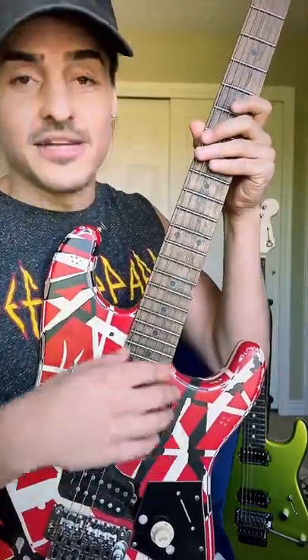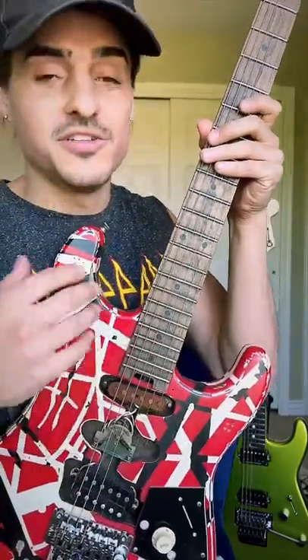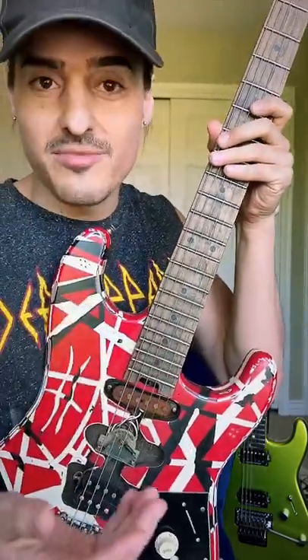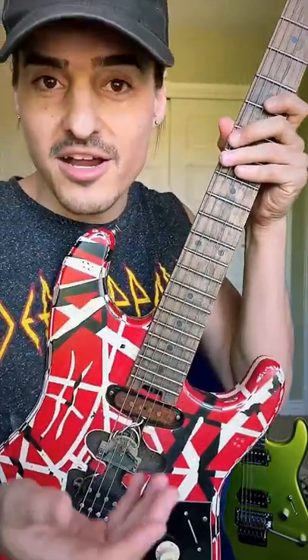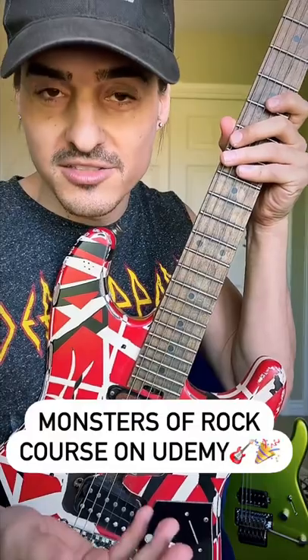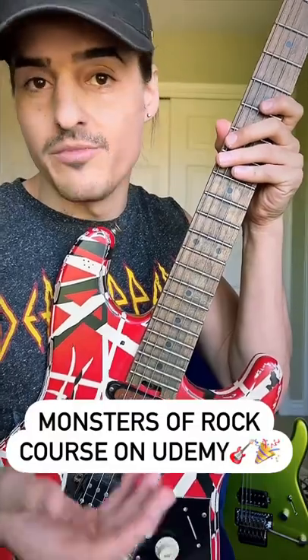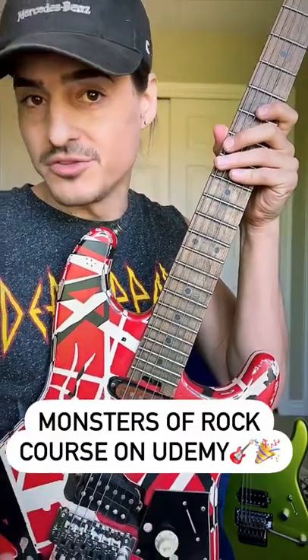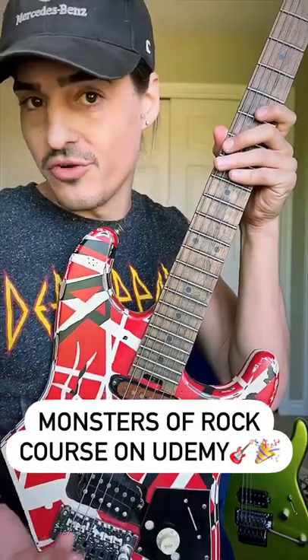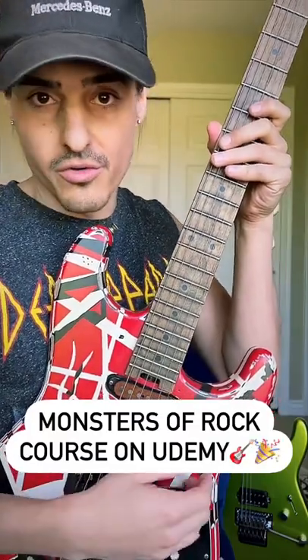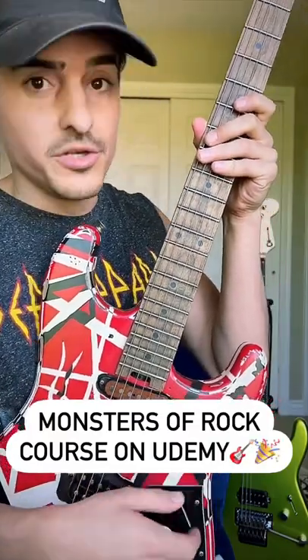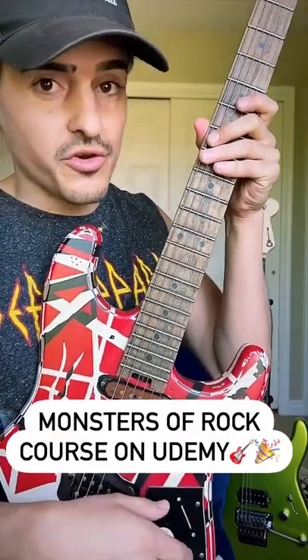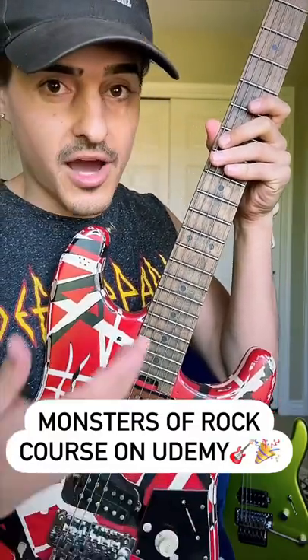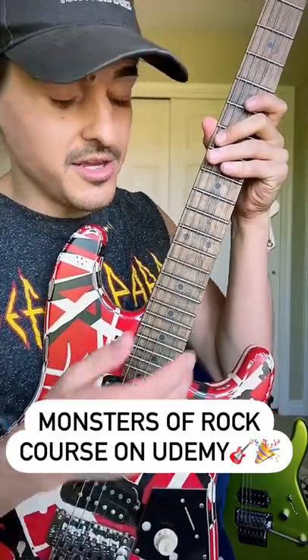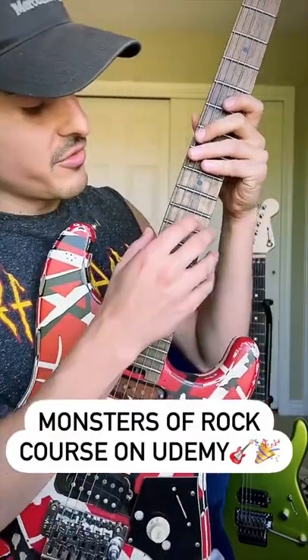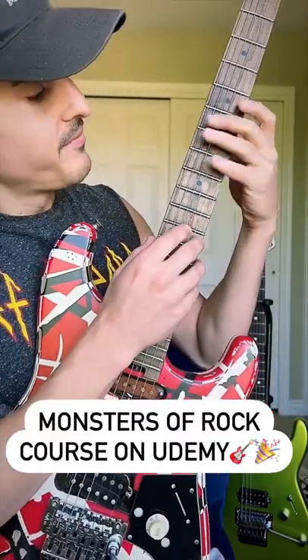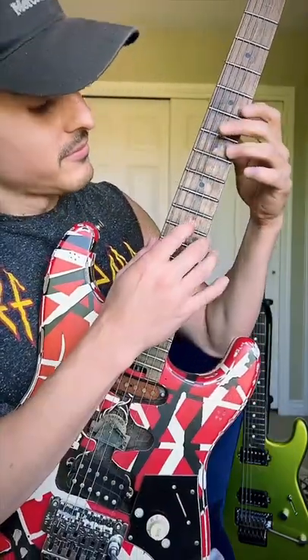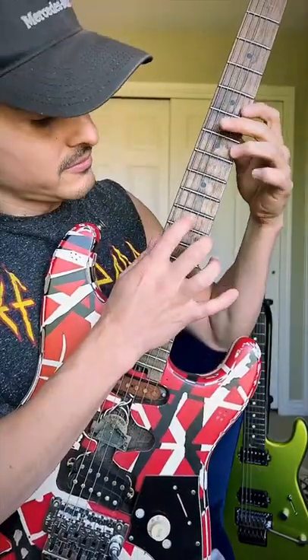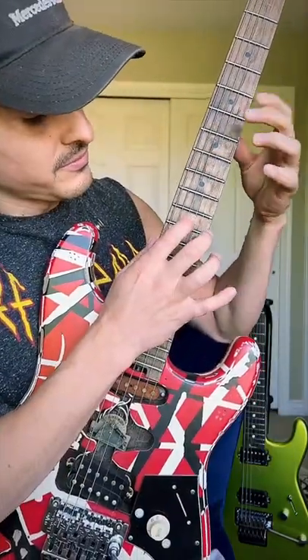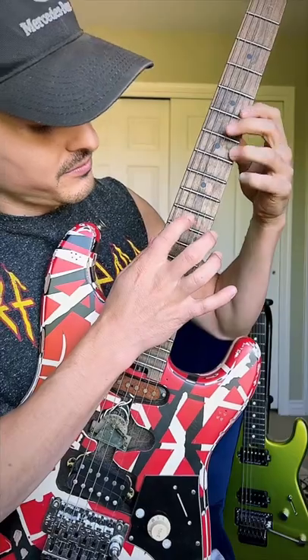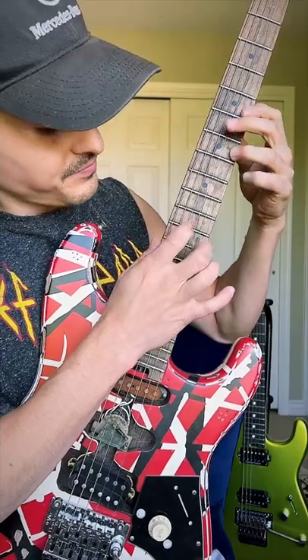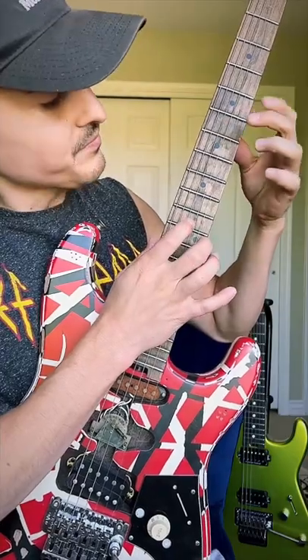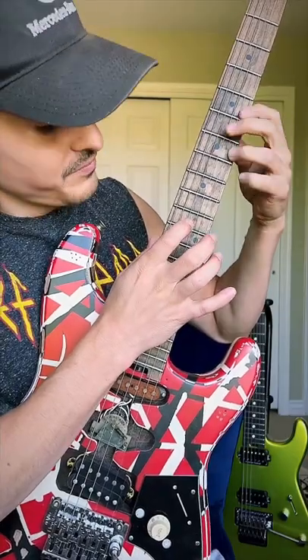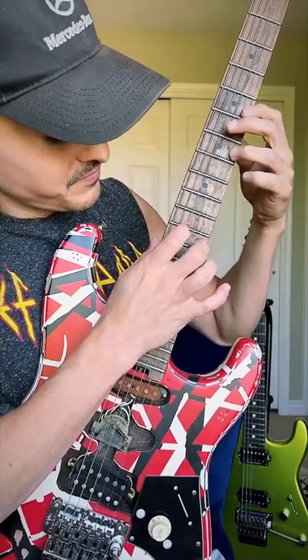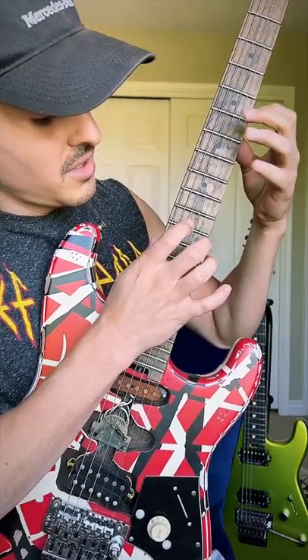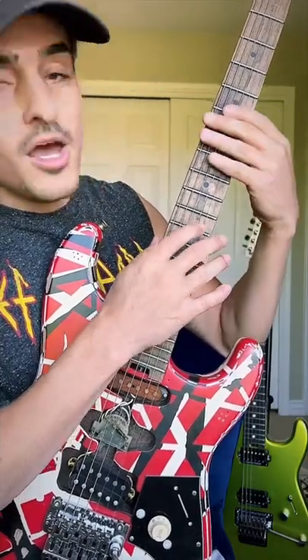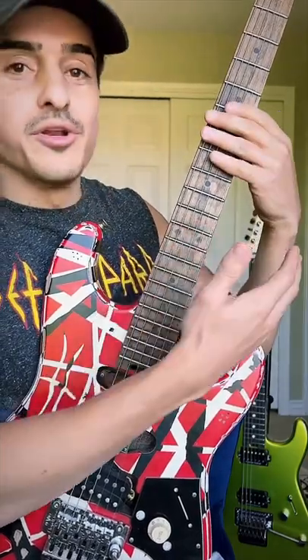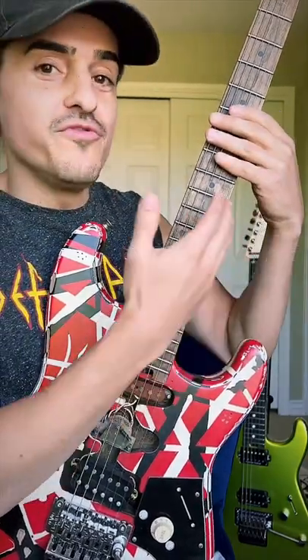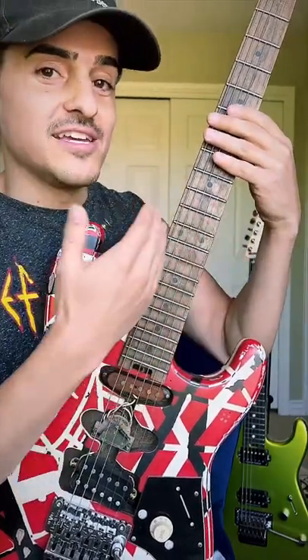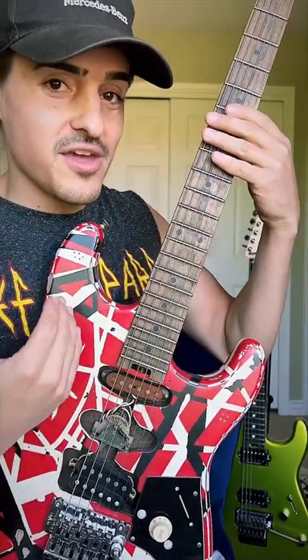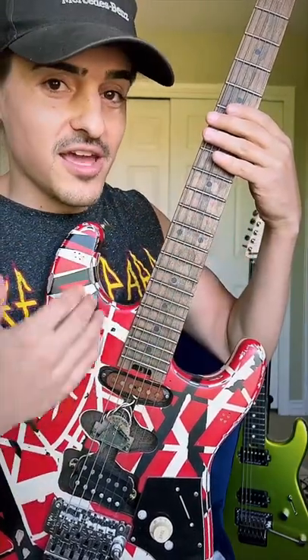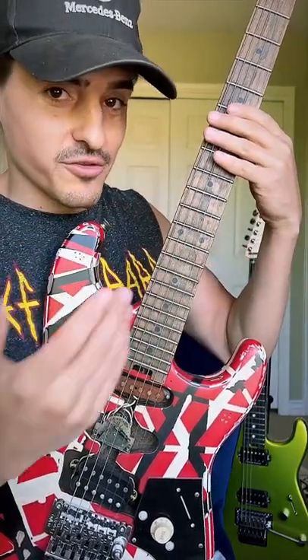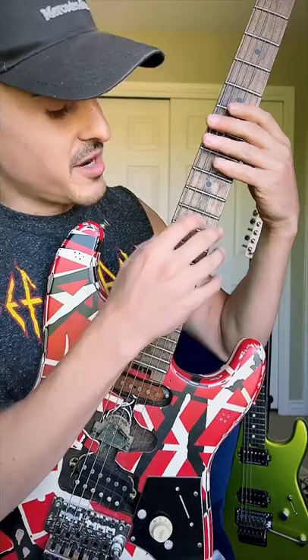I teach you the same exact concept in my Monsters of Rock course. Starting with the high E string, I'm going to move that same thing to every other string.